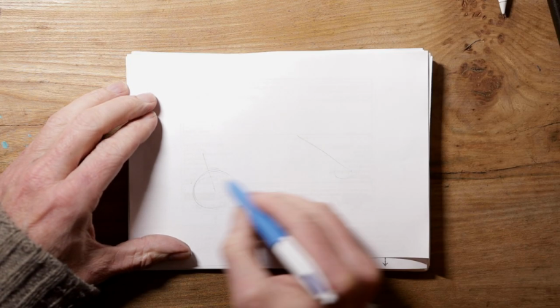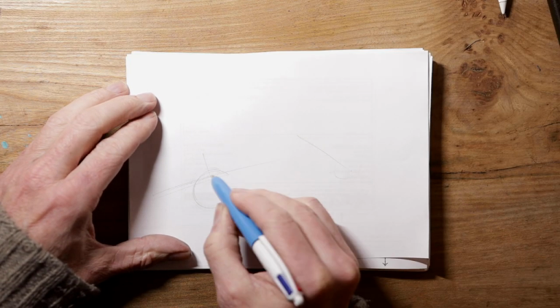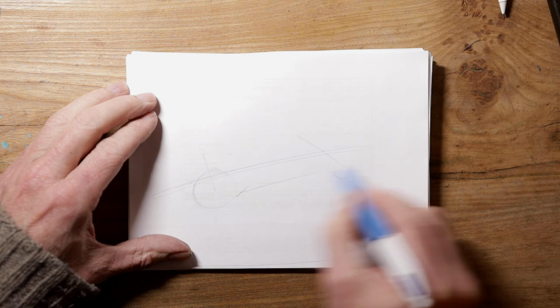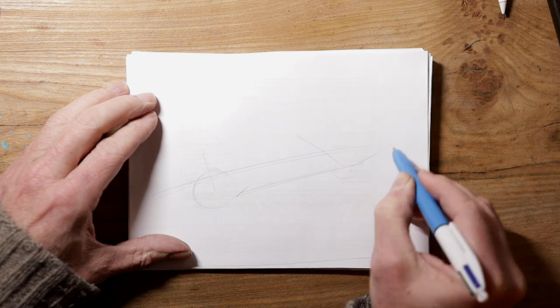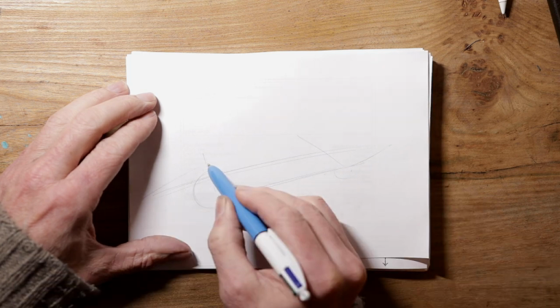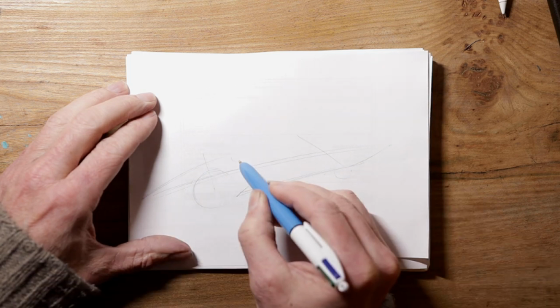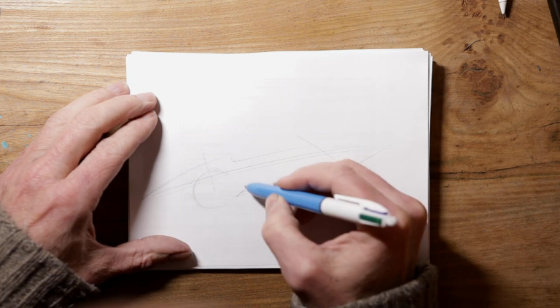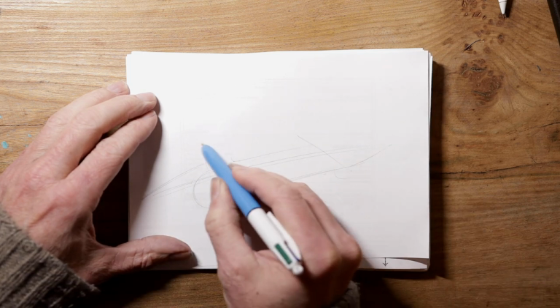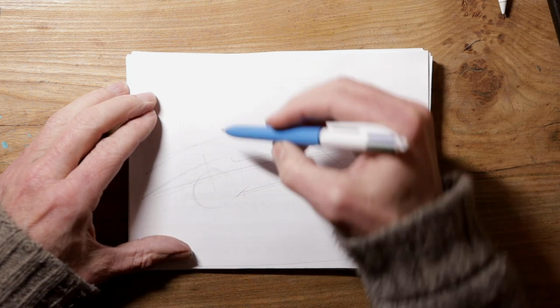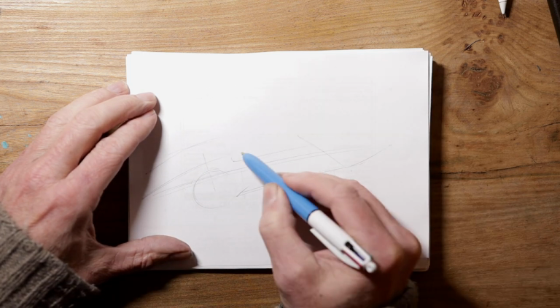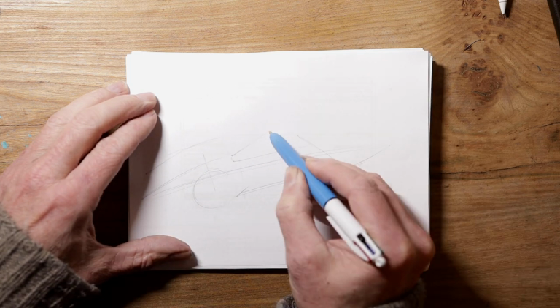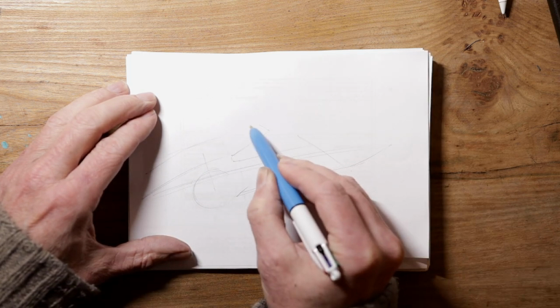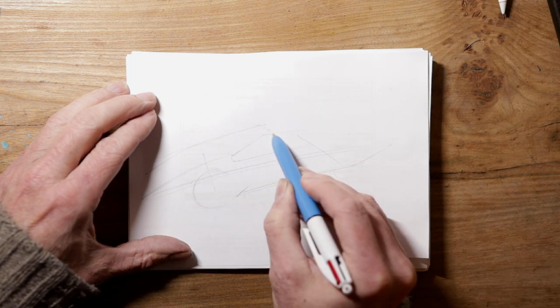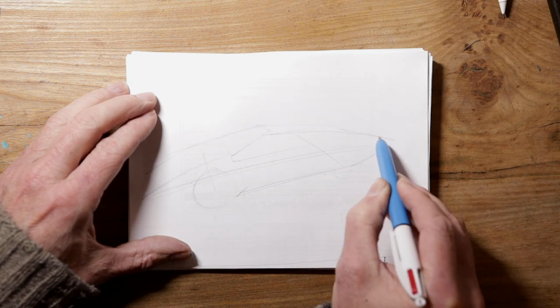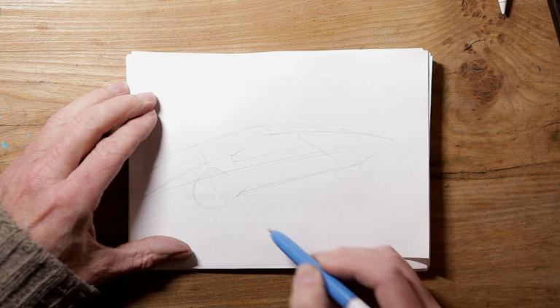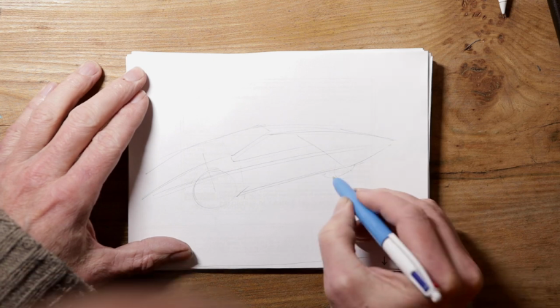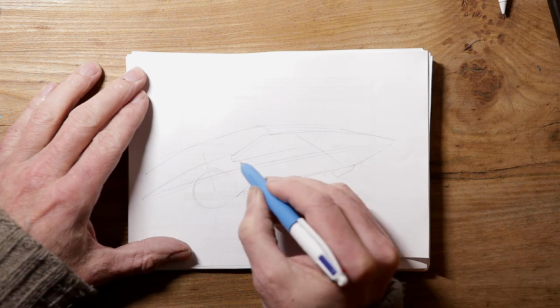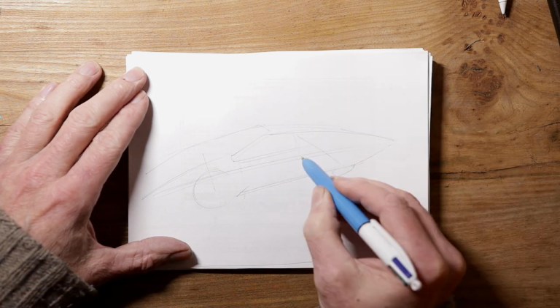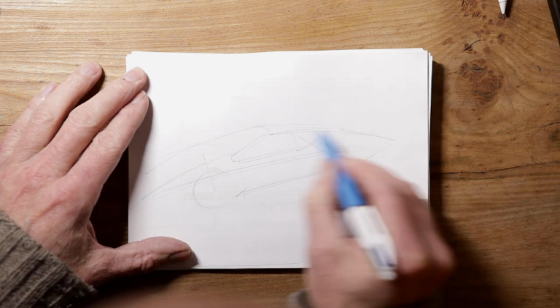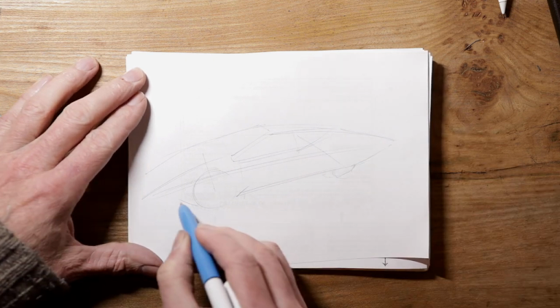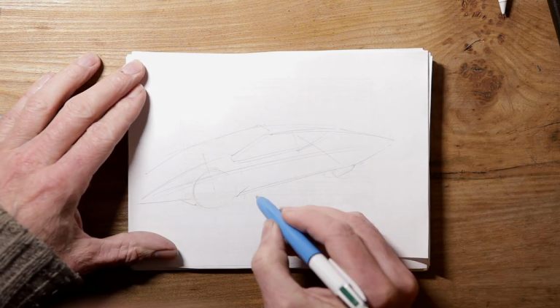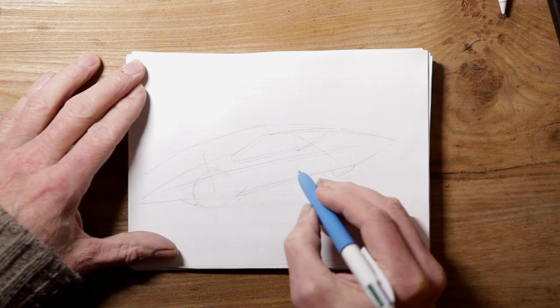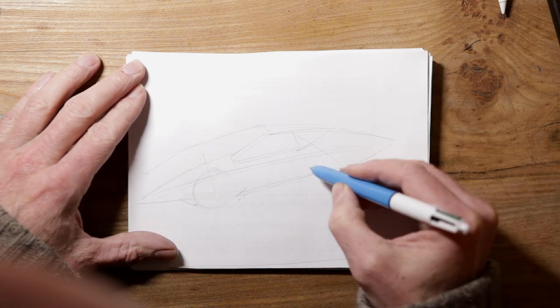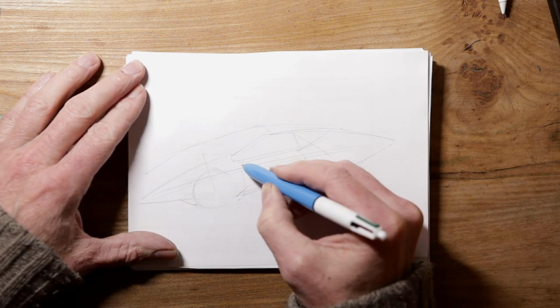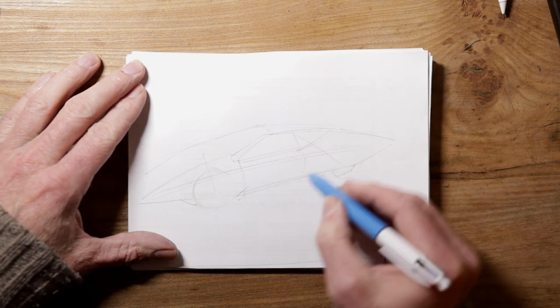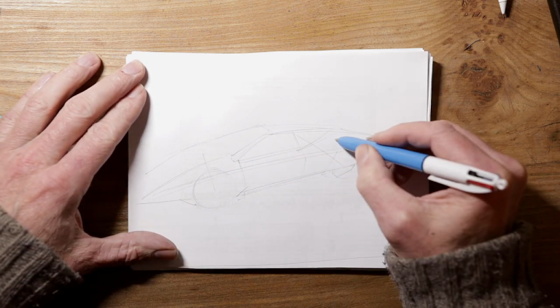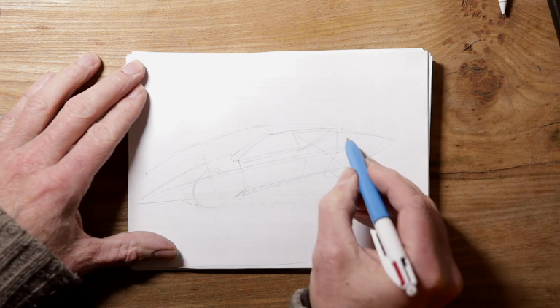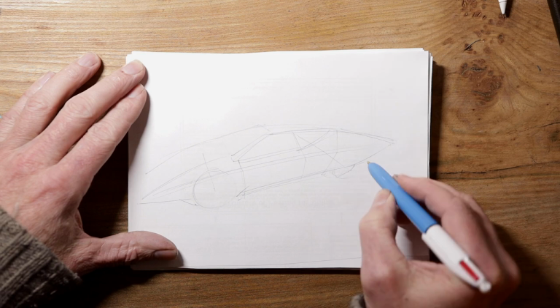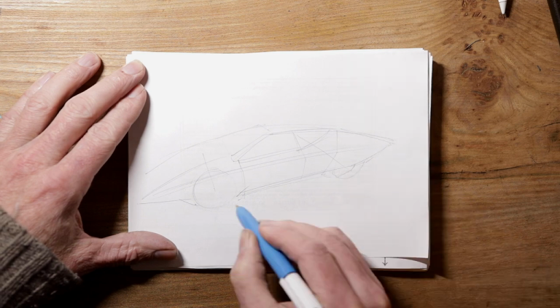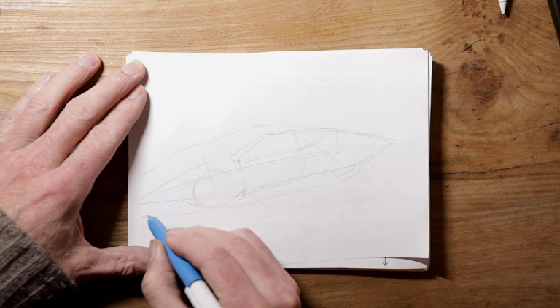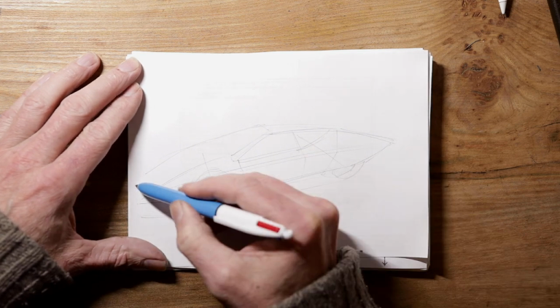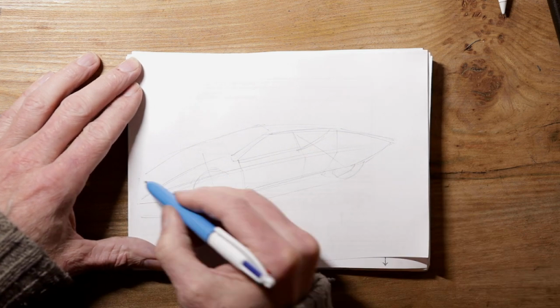Hello. I thought this week I'd have a quick look at a fun way to add a bit of colour to one of your pen sketches. I'm going to use Procreate on the iPad for this, but any similar app, Photoshop or whatever it is, will work in the same way.